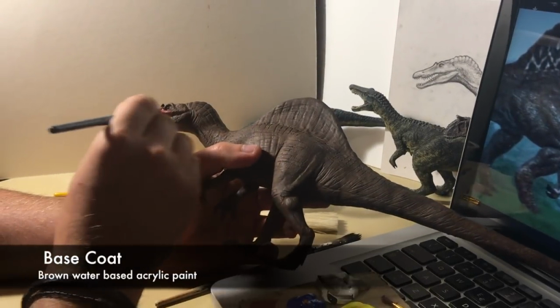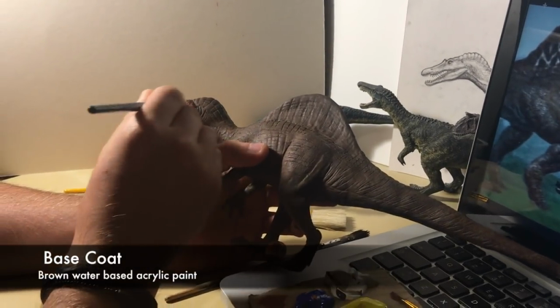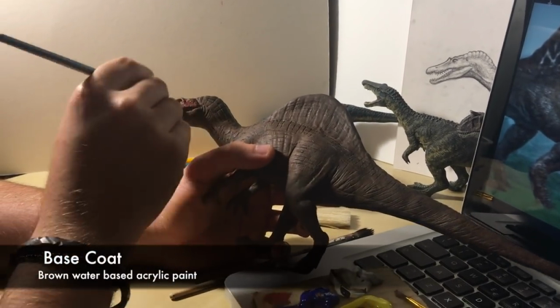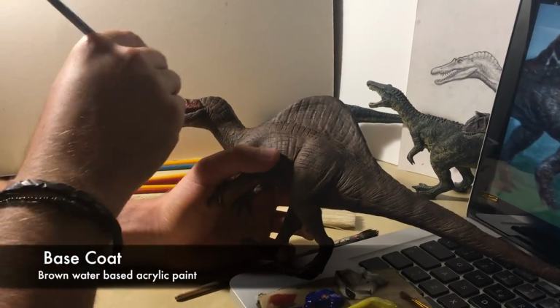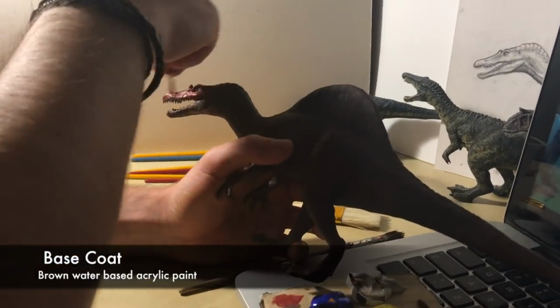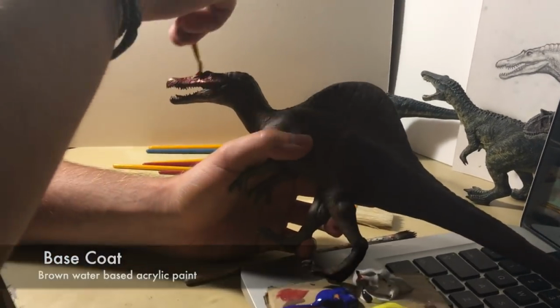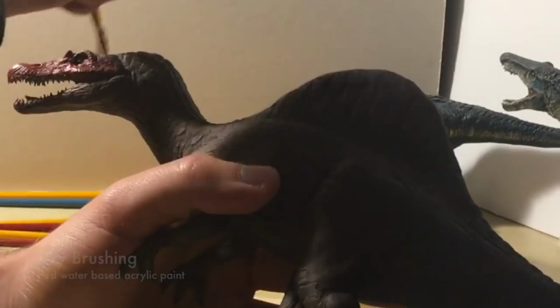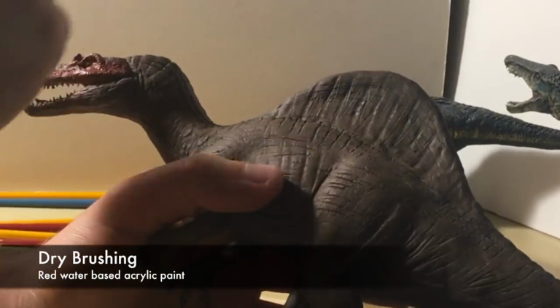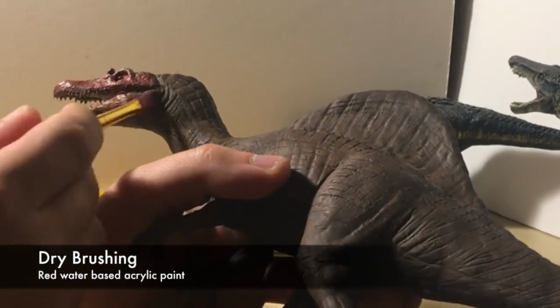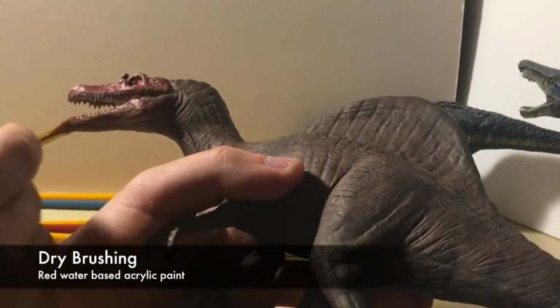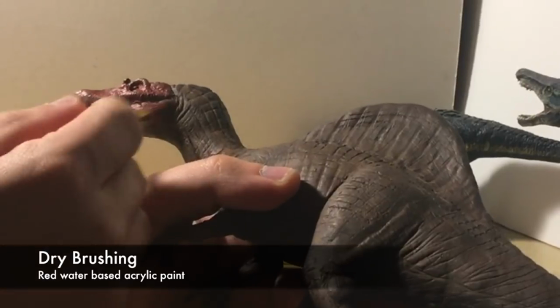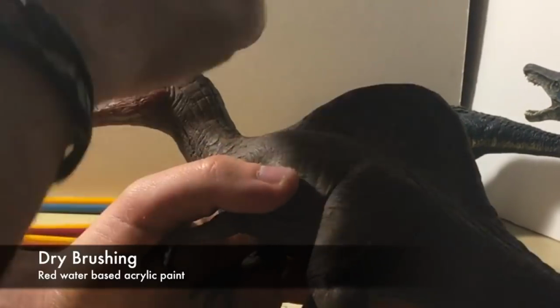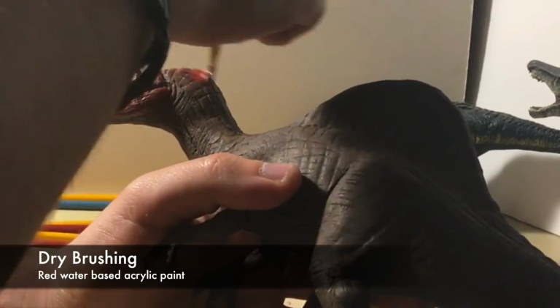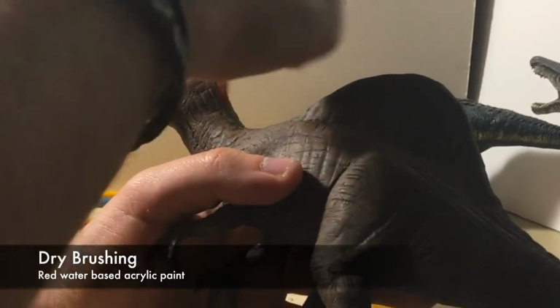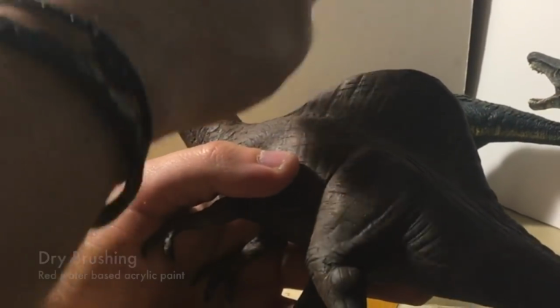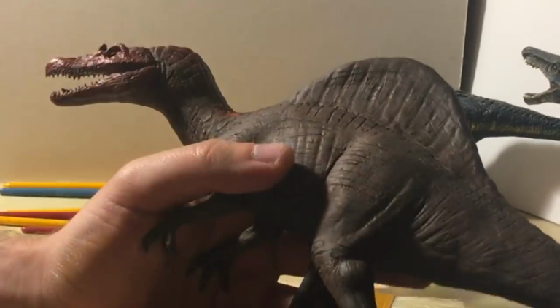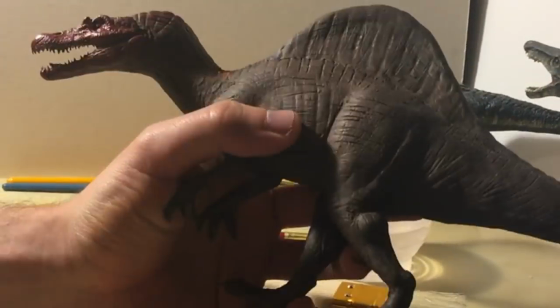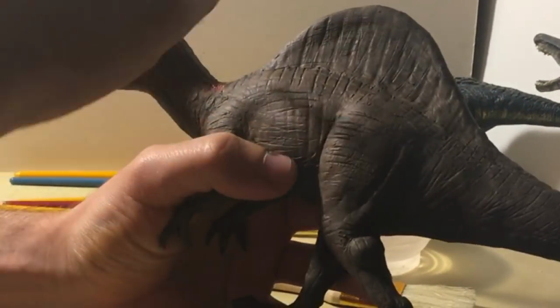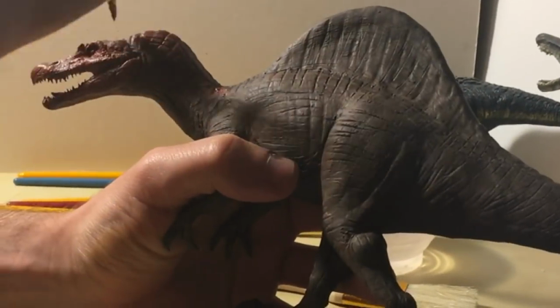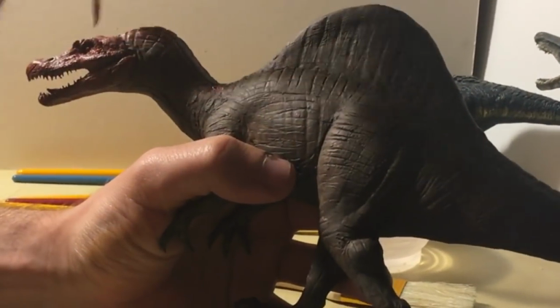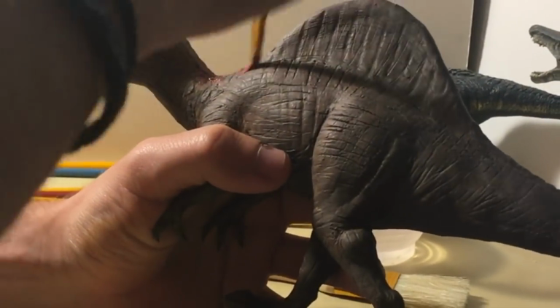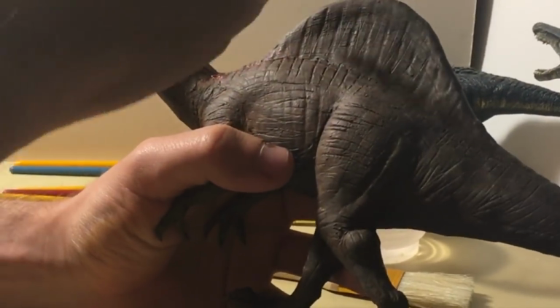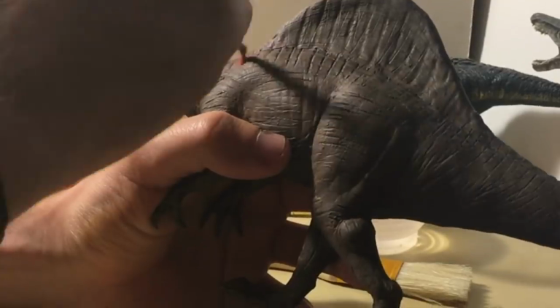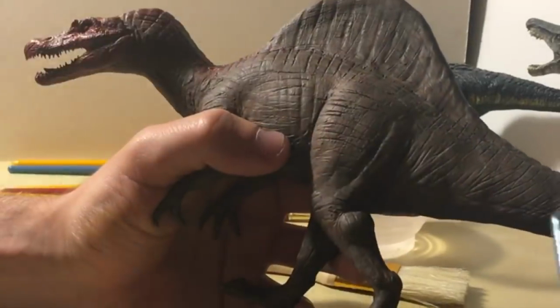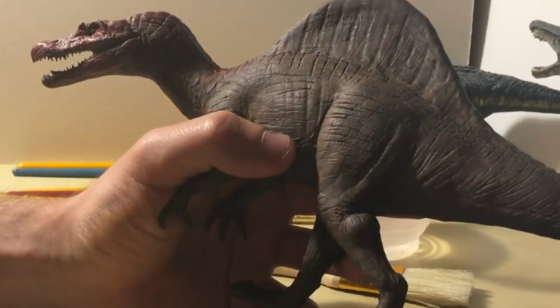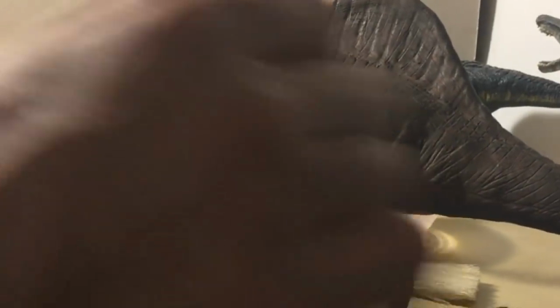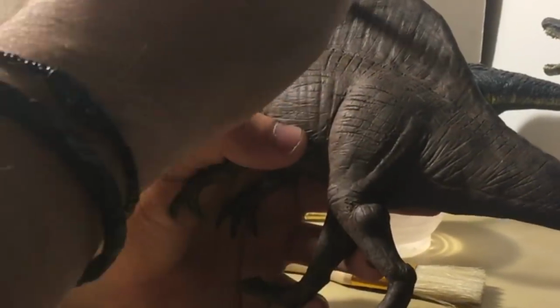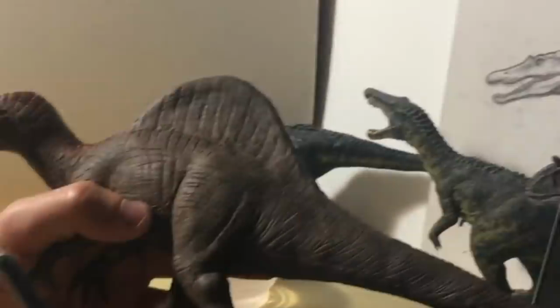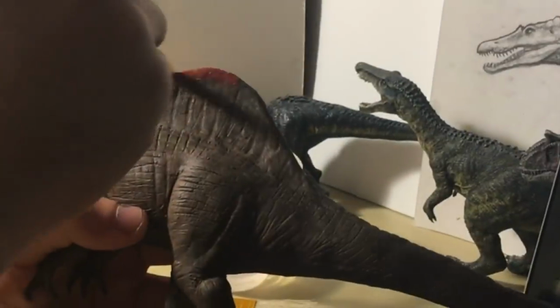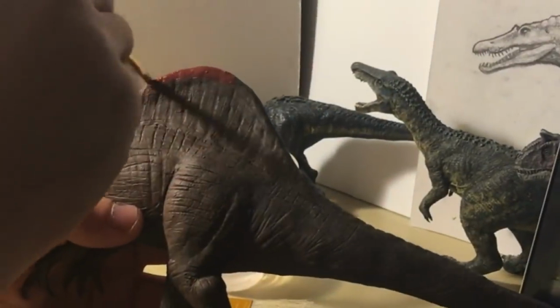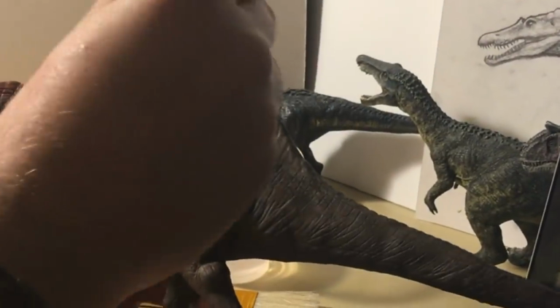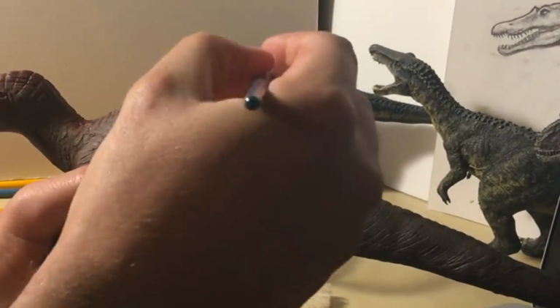I use water-based acrylic paint. The base color is brown, then I add layers of dry brushing — layers of red, white, yellow, and grey, and then a light blue on the sail.